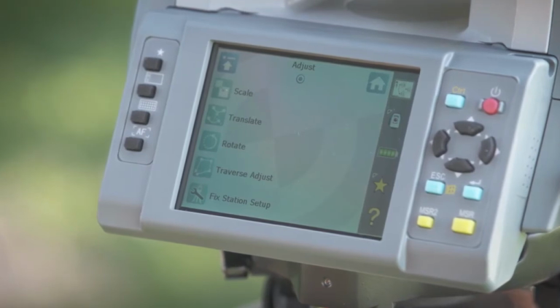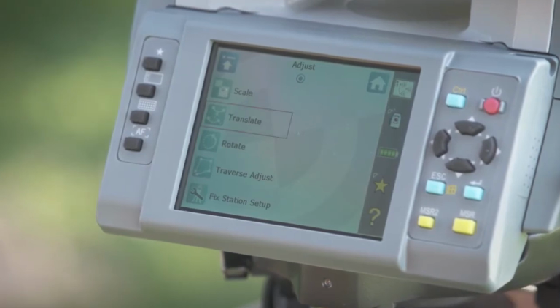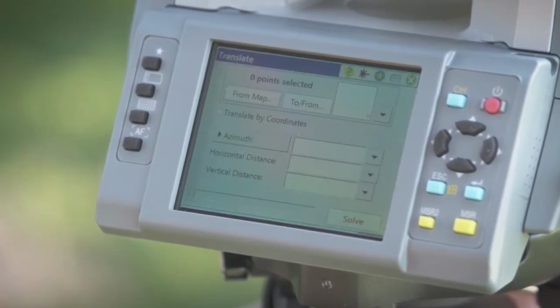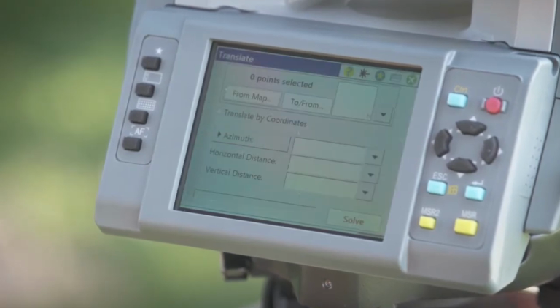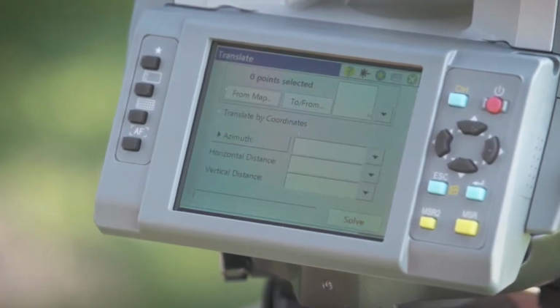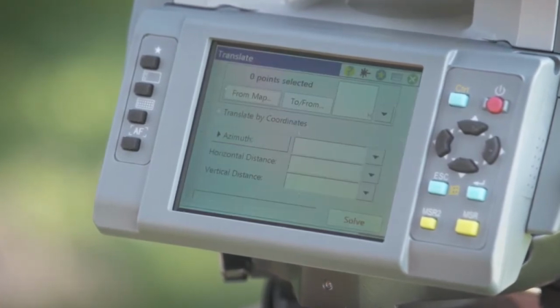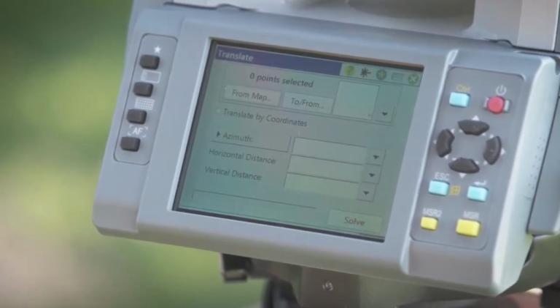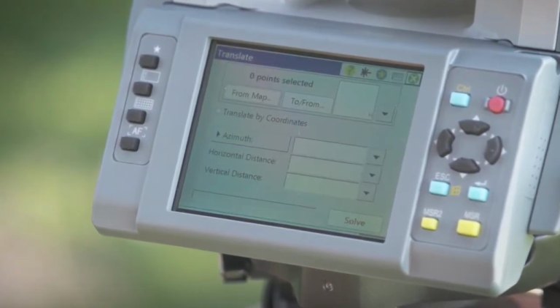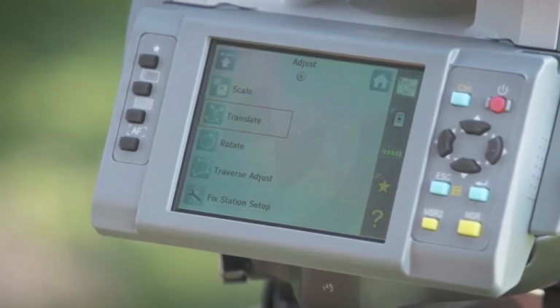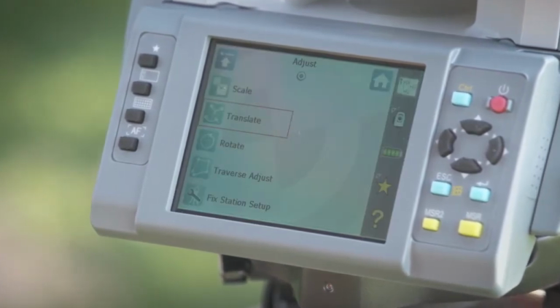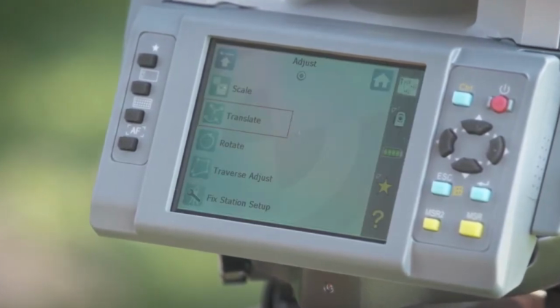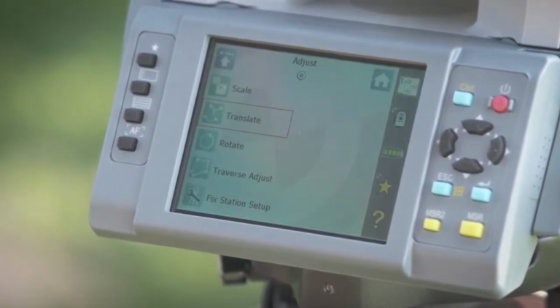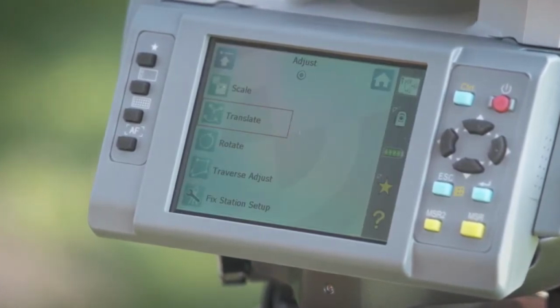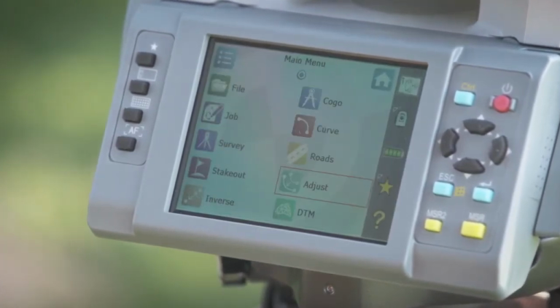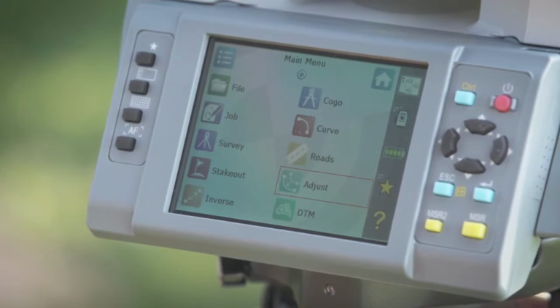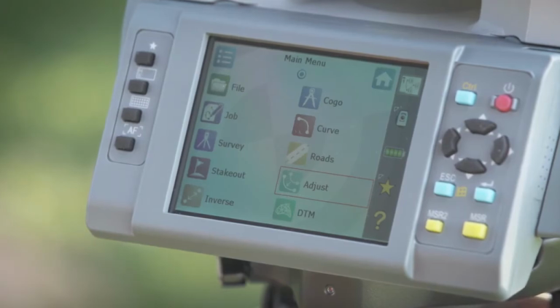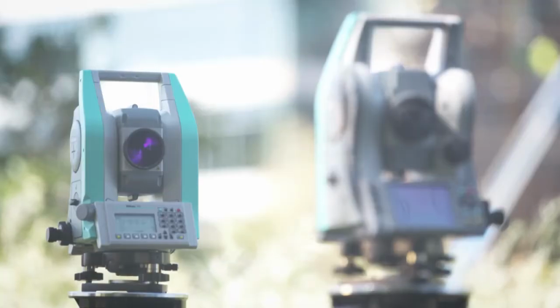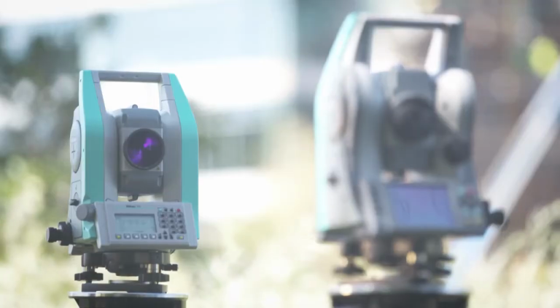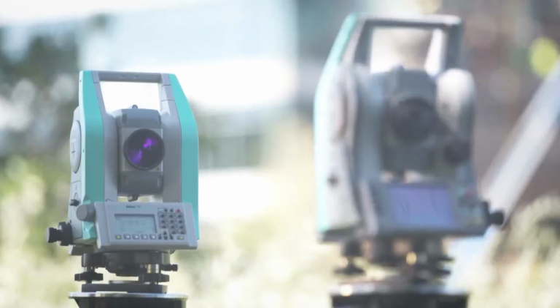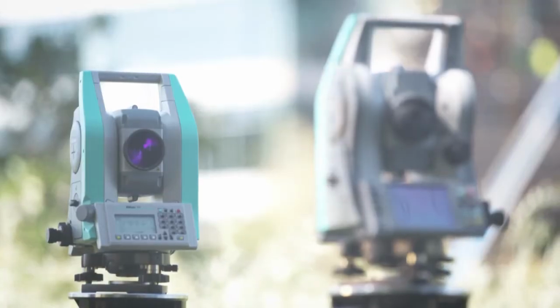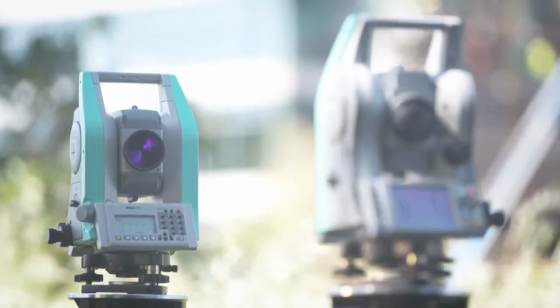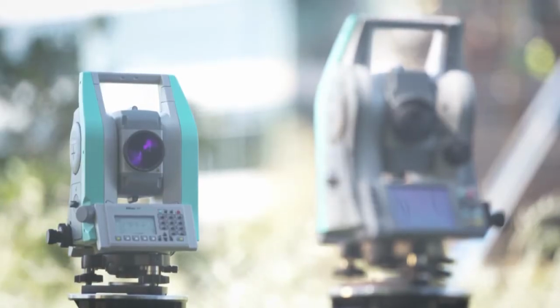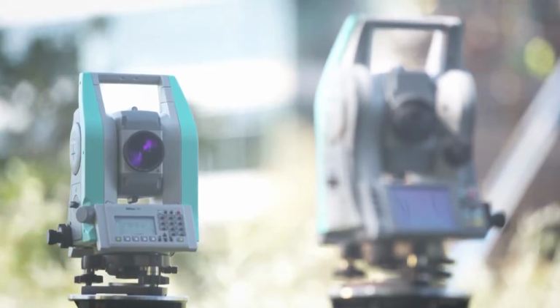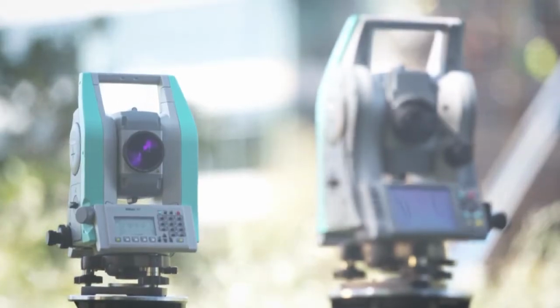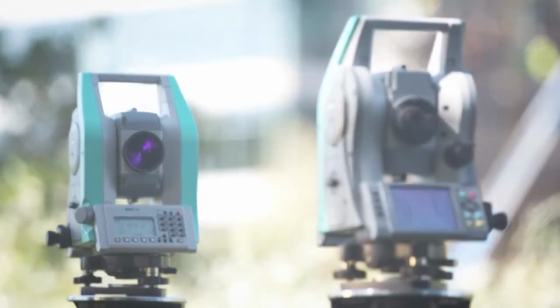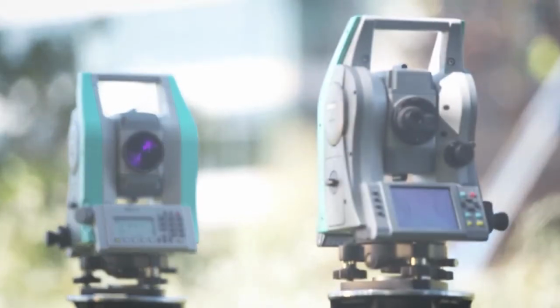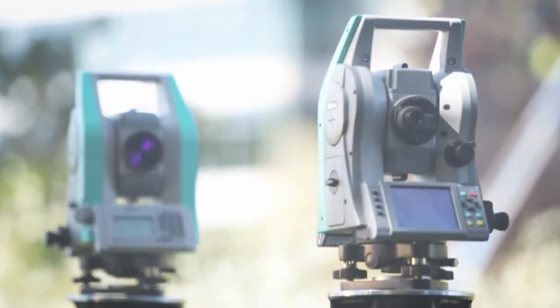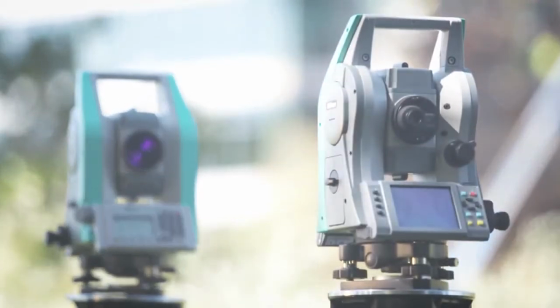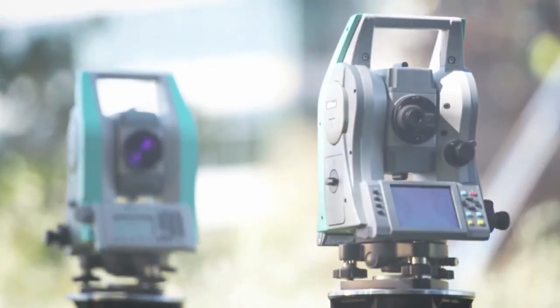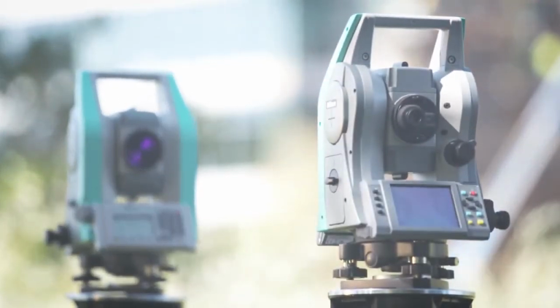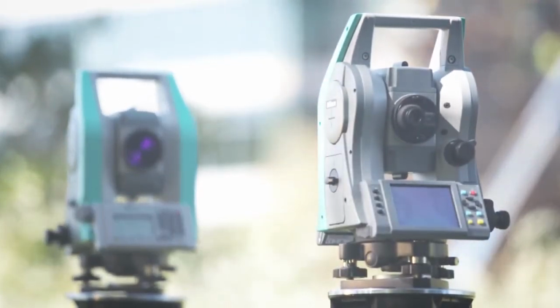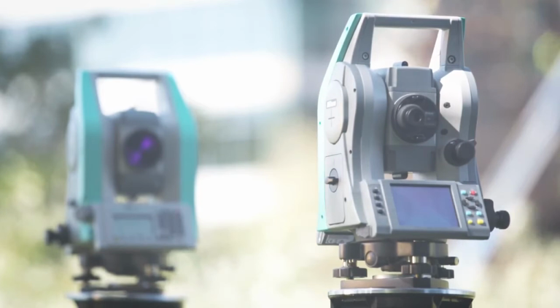If additional operational power is what you require, like SurveyPro, LayoutPro or SurveyBasic software, then you need the new Nikon XF Total Station. Either way, you make the smart choice.